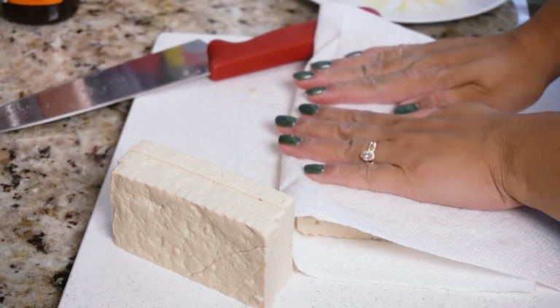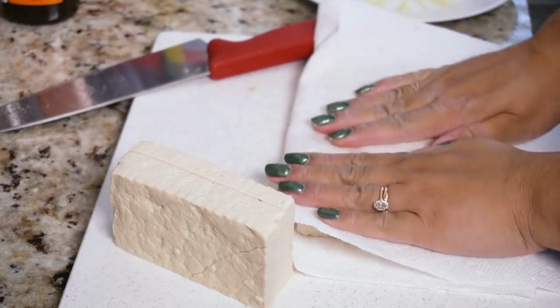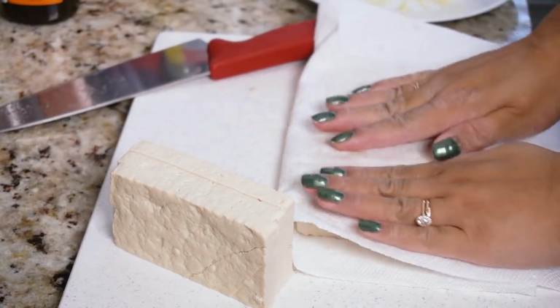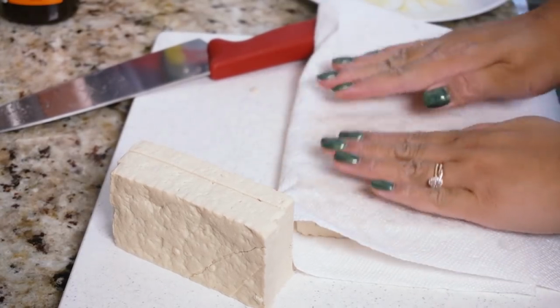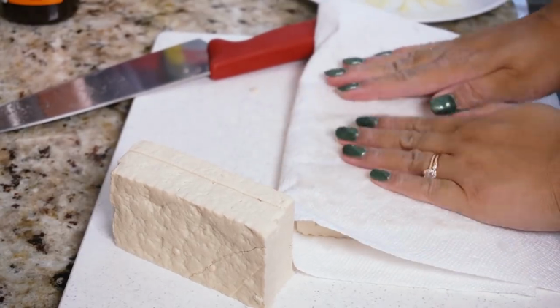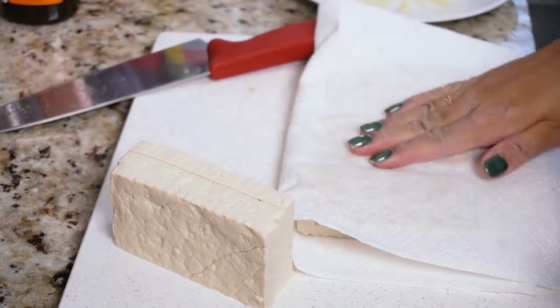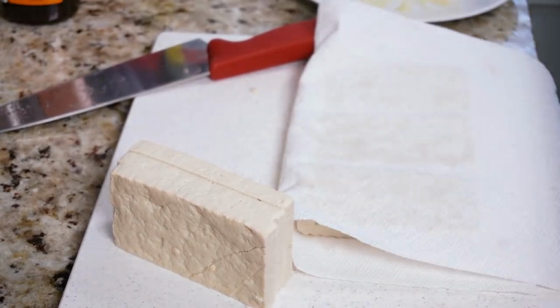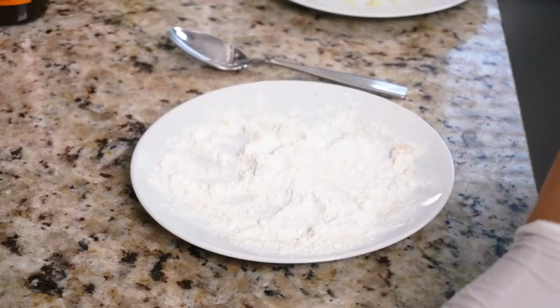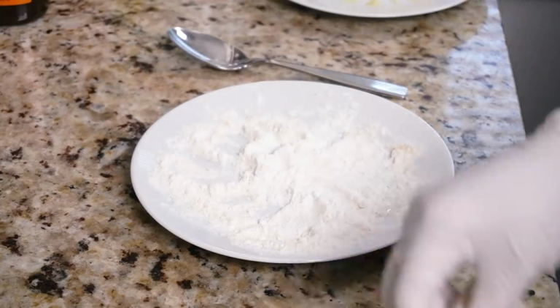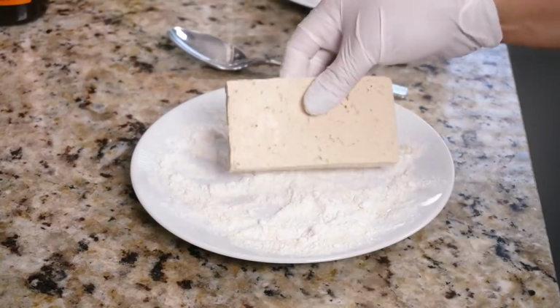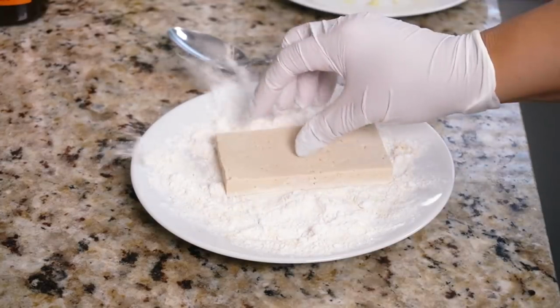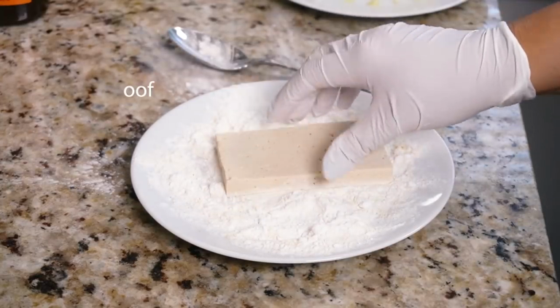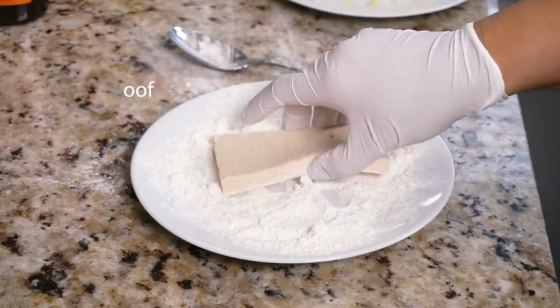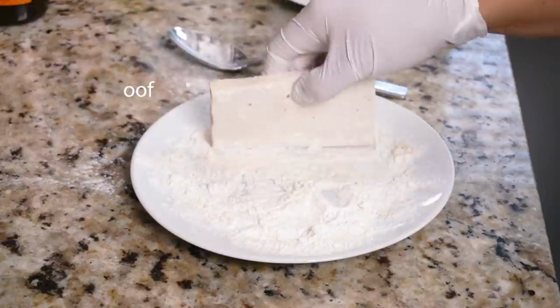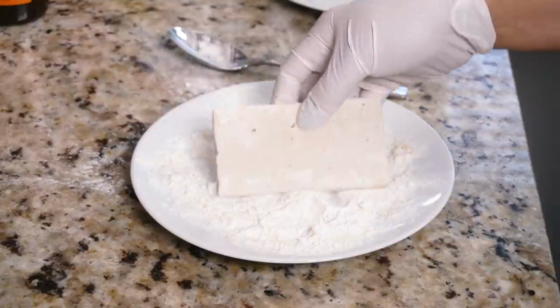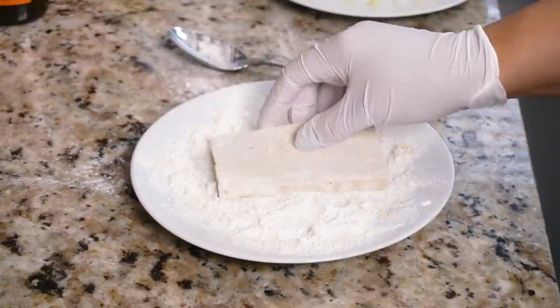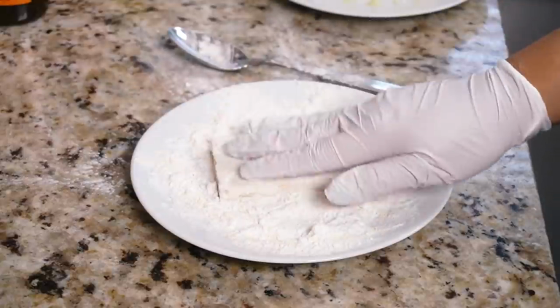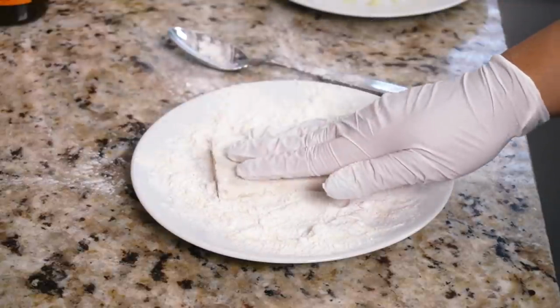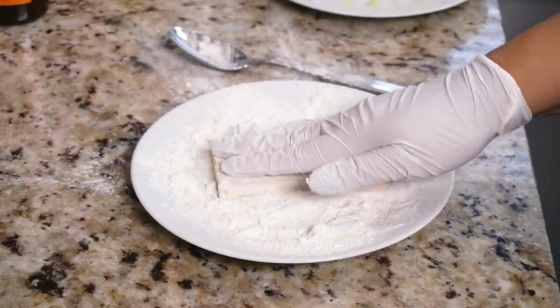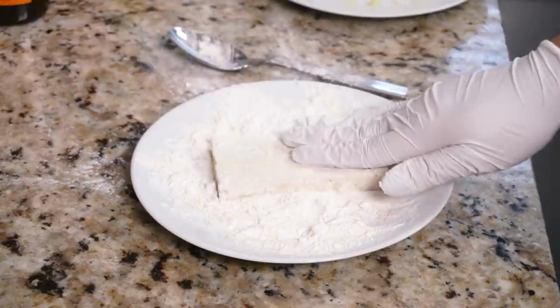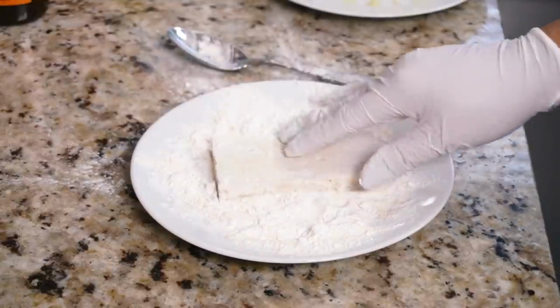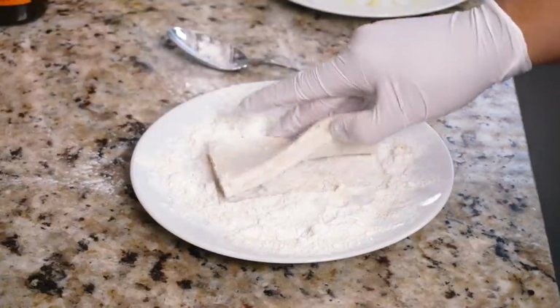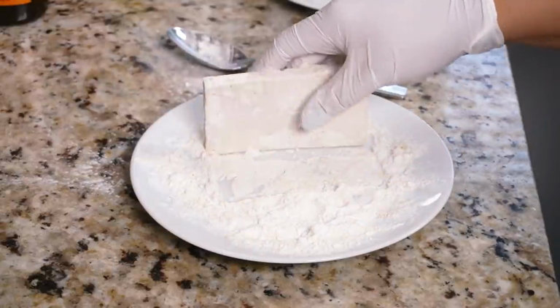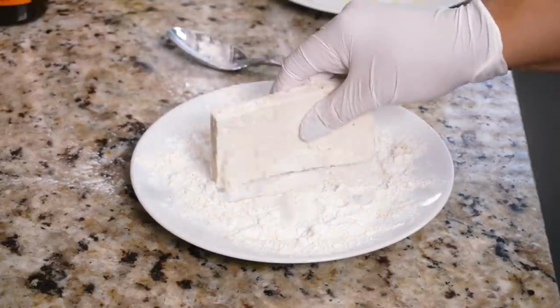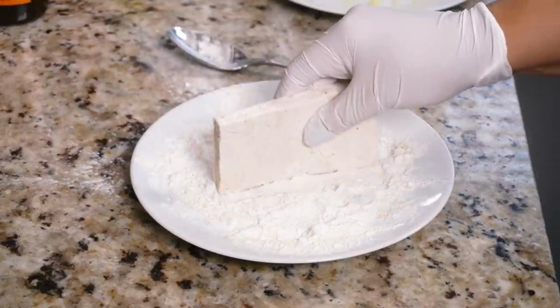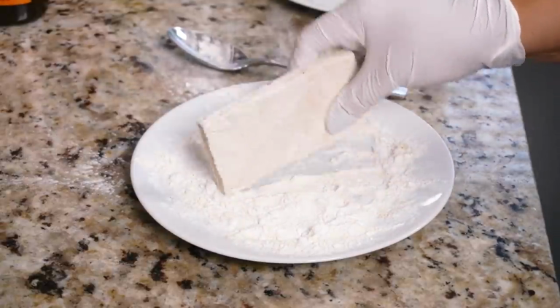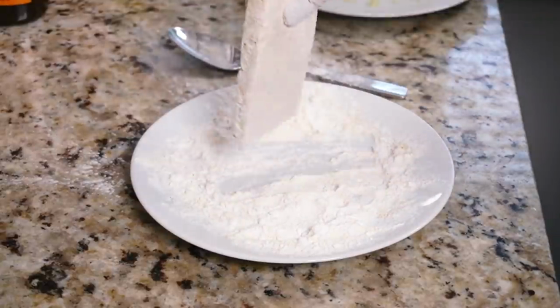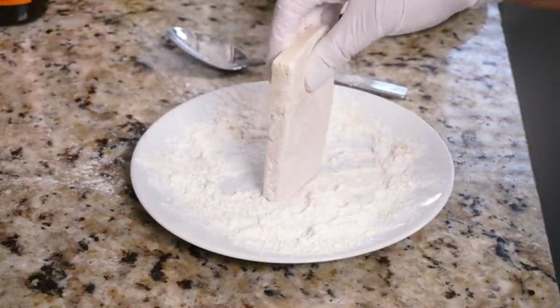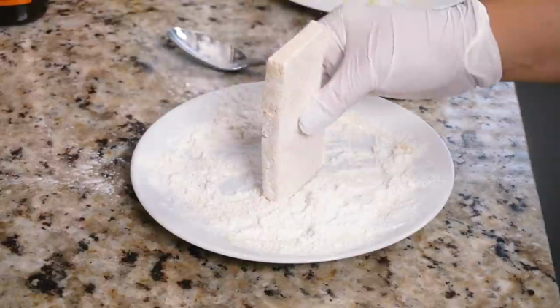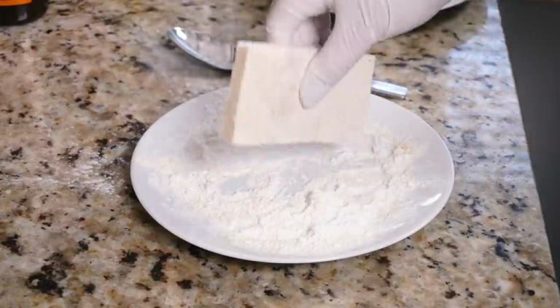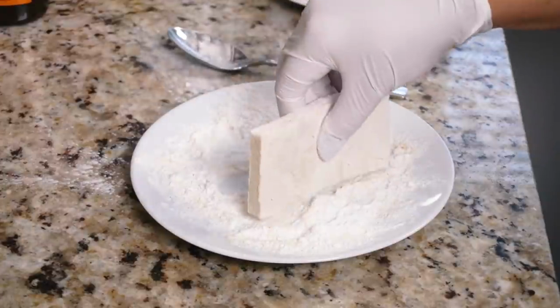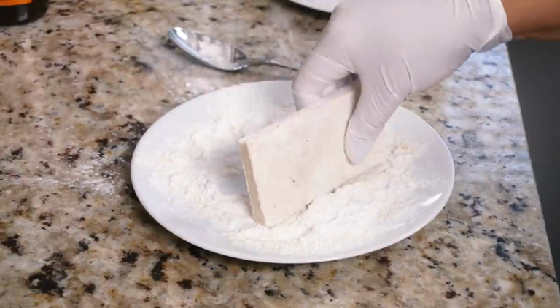Then dredge it into the dry mix. This is just so that the entire surface is really nice and dry and the wet mix can really stick to the tofu. You don't want anything to be largely clumpy — you just want a nice, even thin coating.